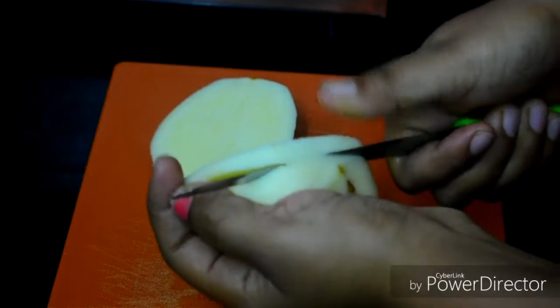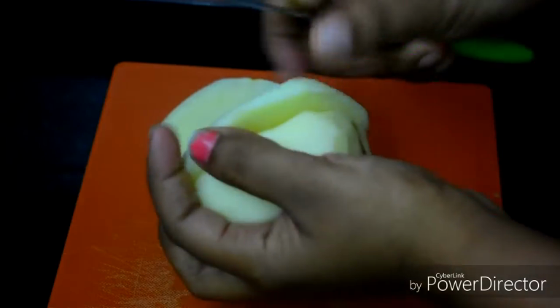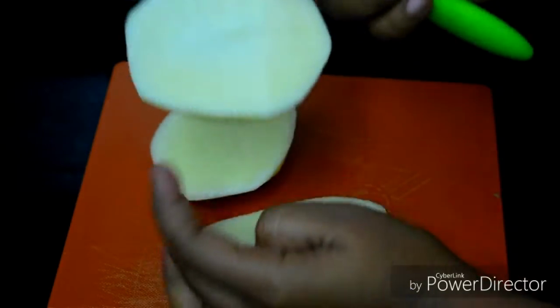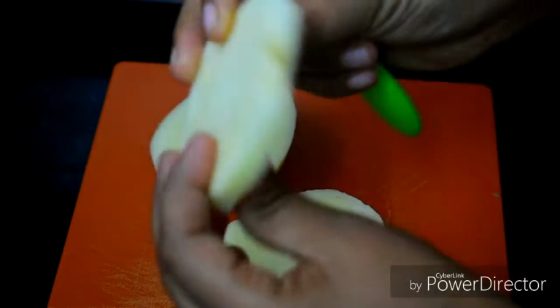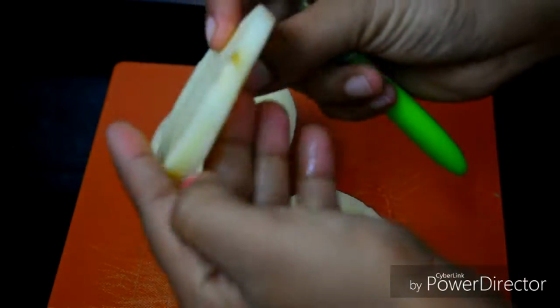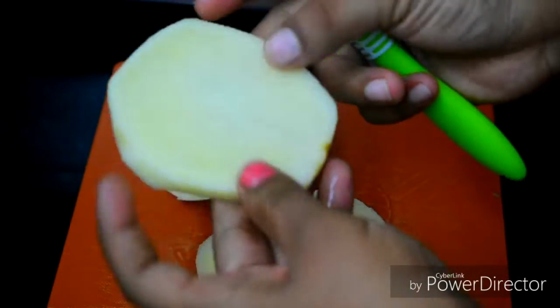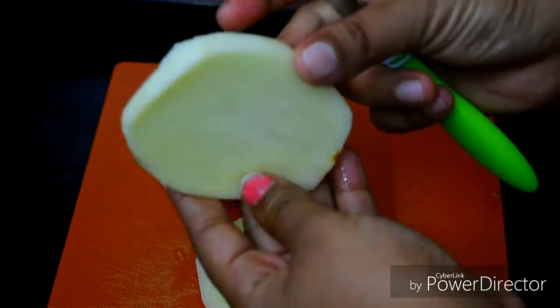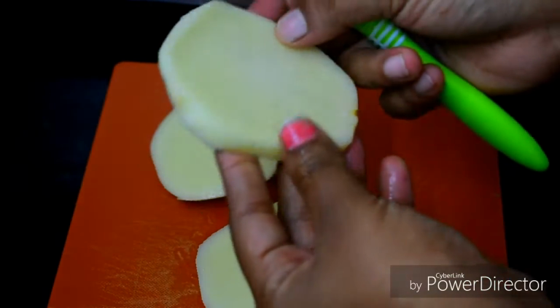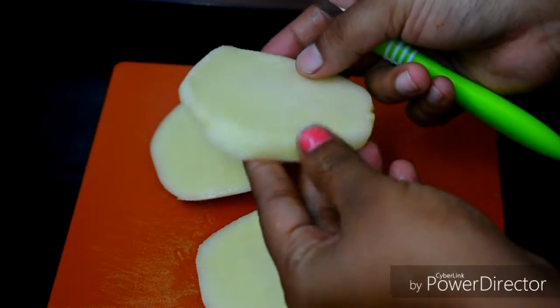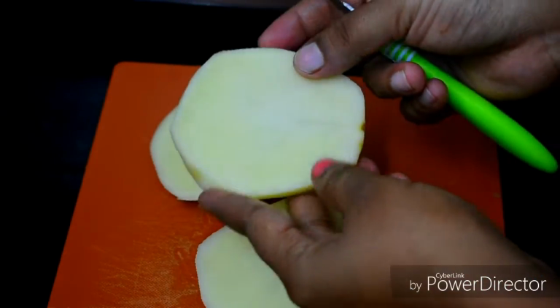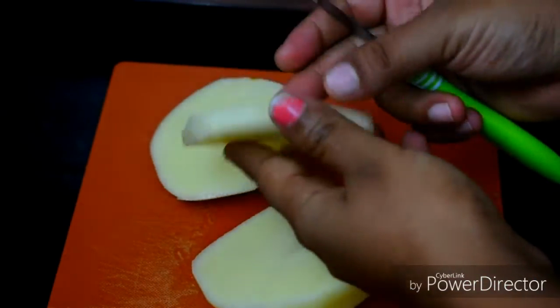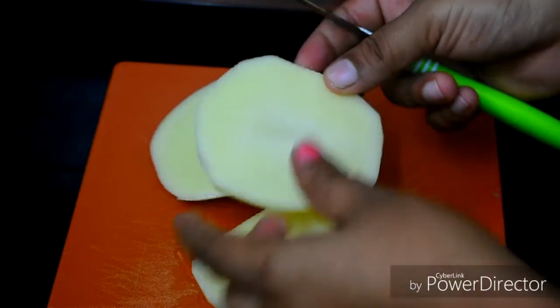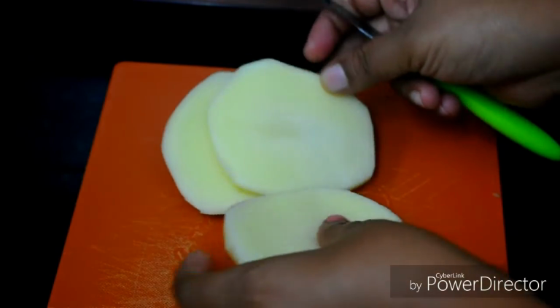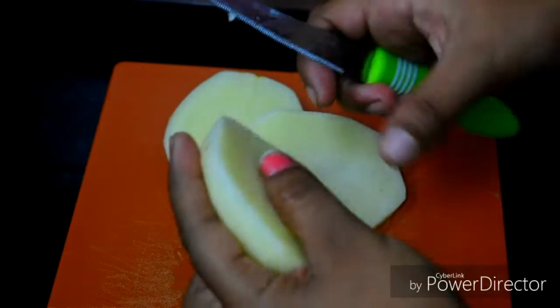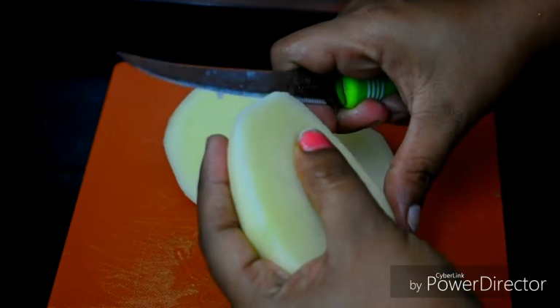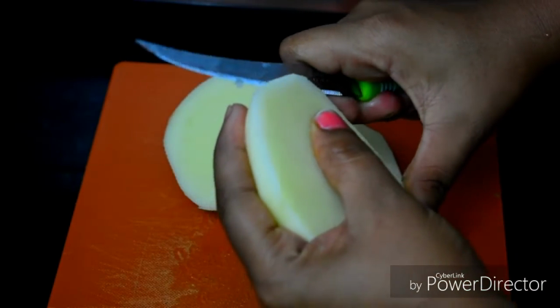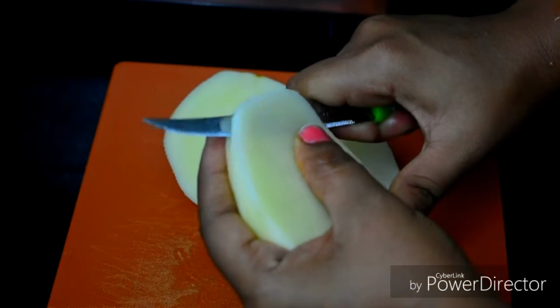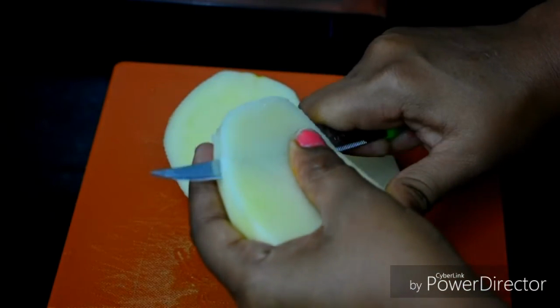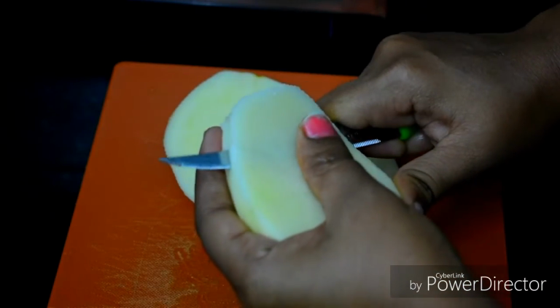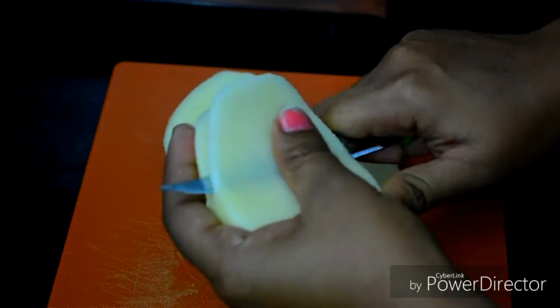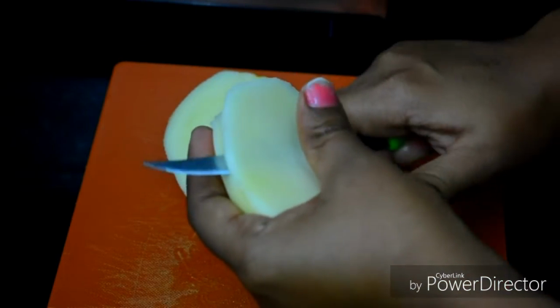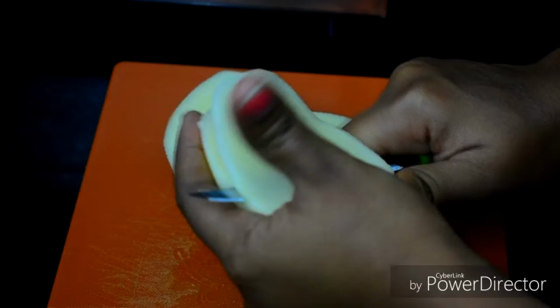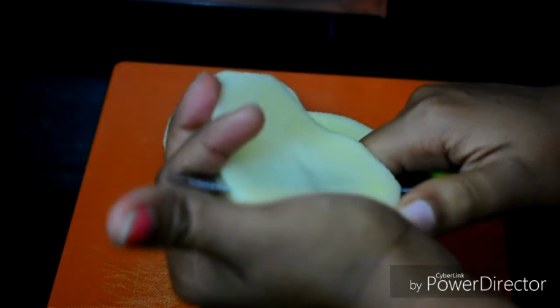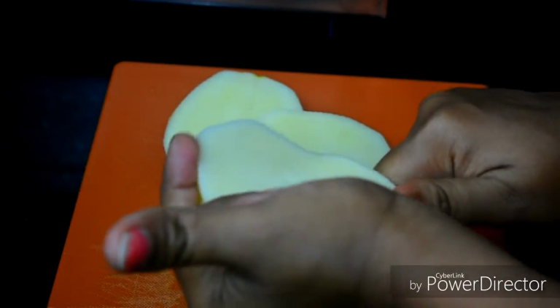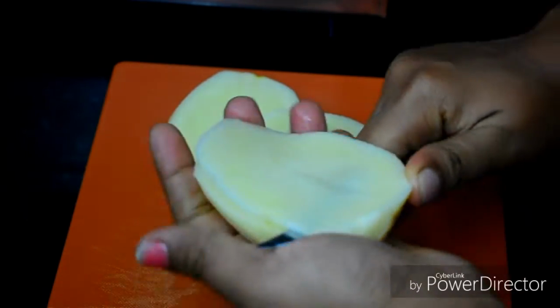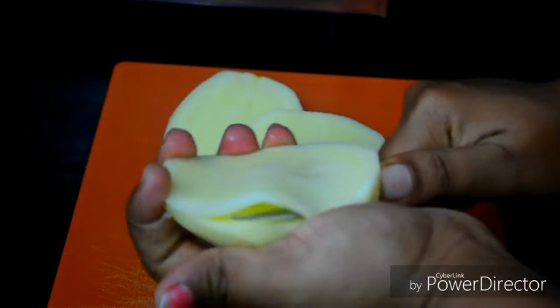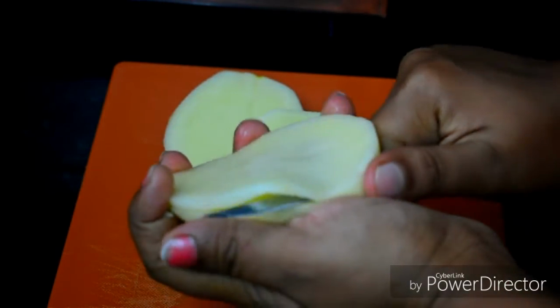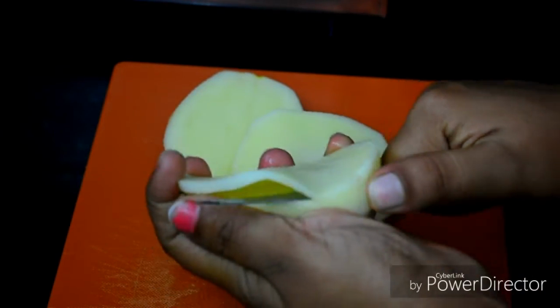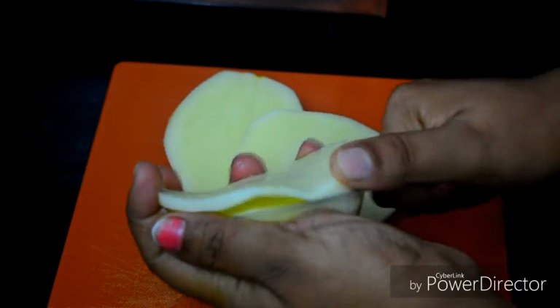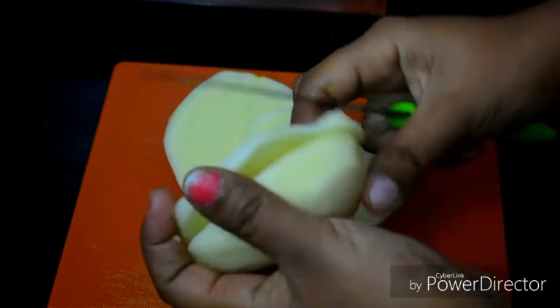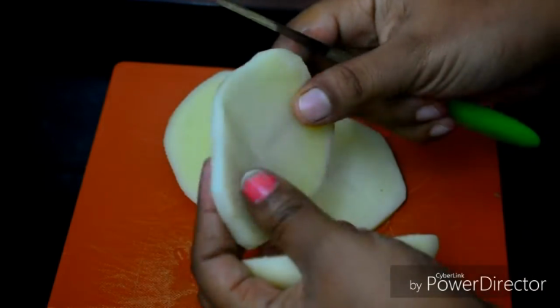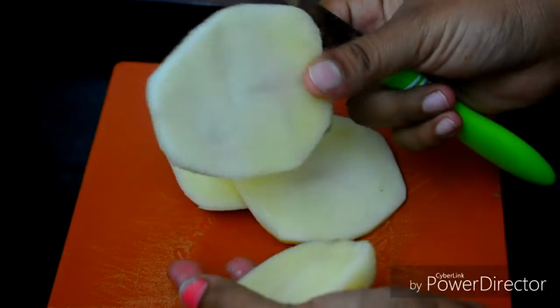Now we put the potatoes in the pan. If you want to cut the potatoes in the pan, you can cook for 3-4 minutes until the potatoes are also firm.